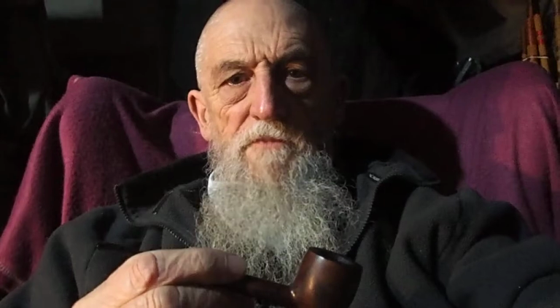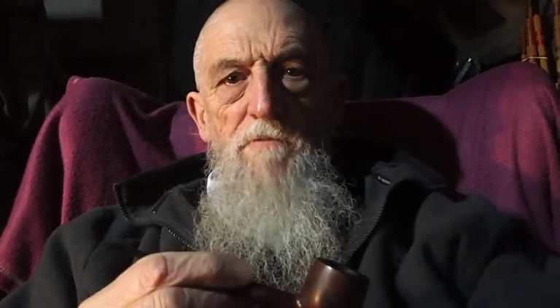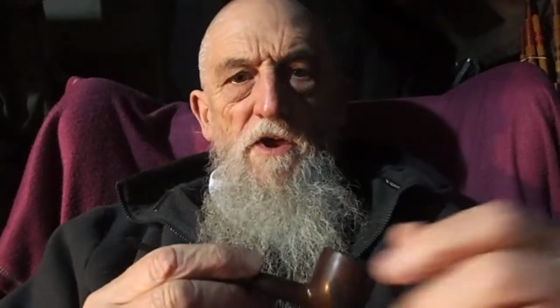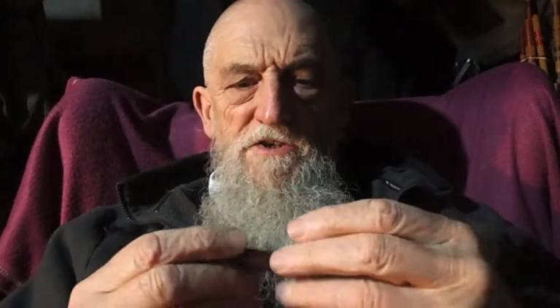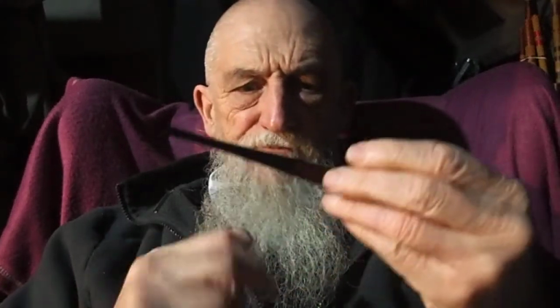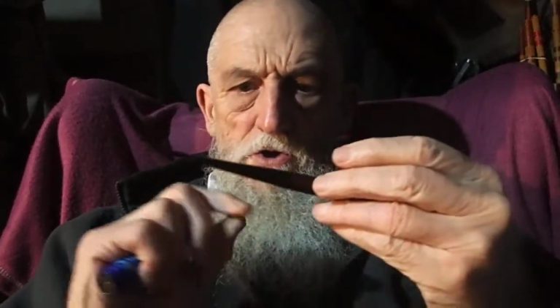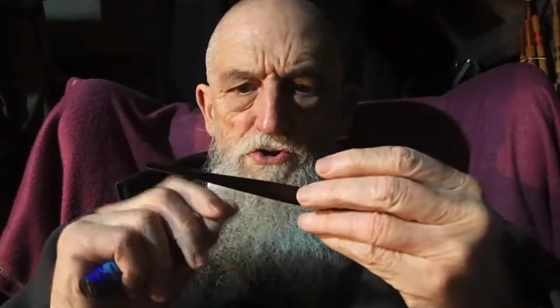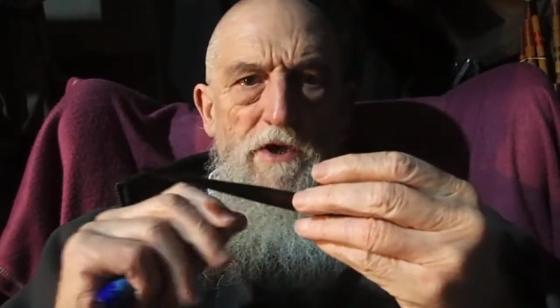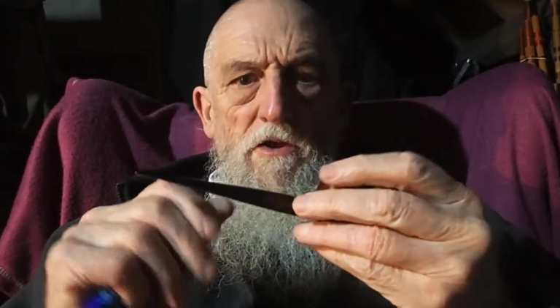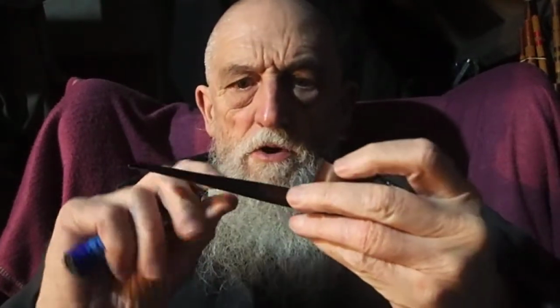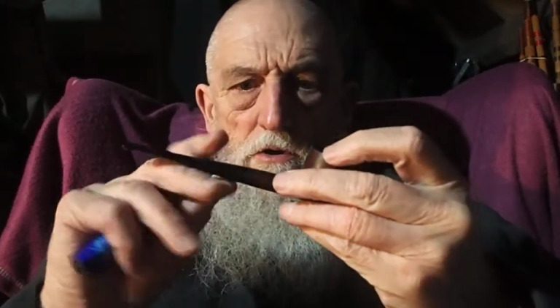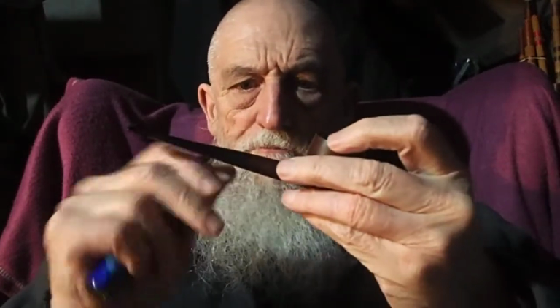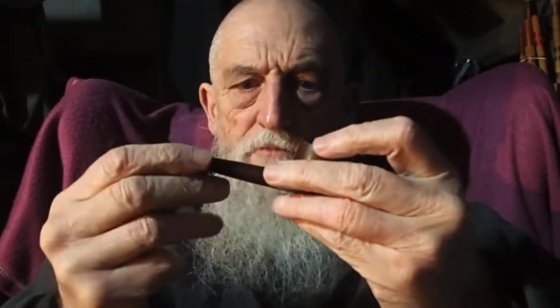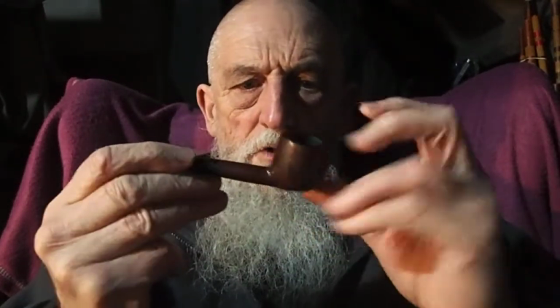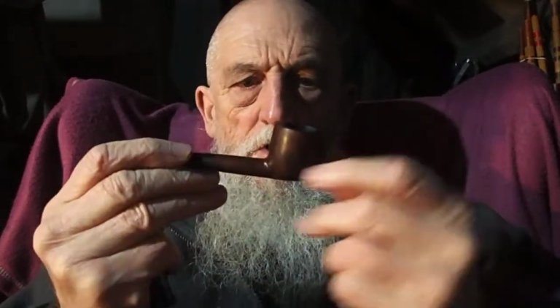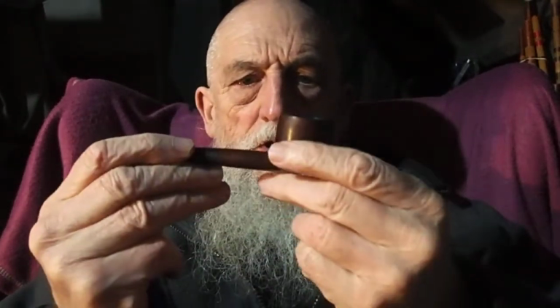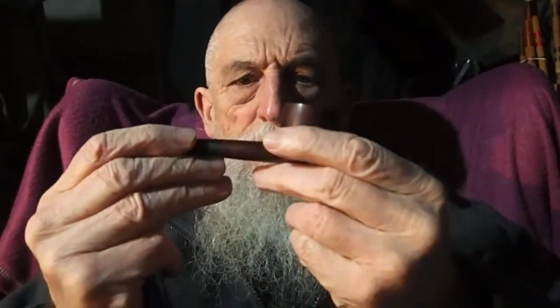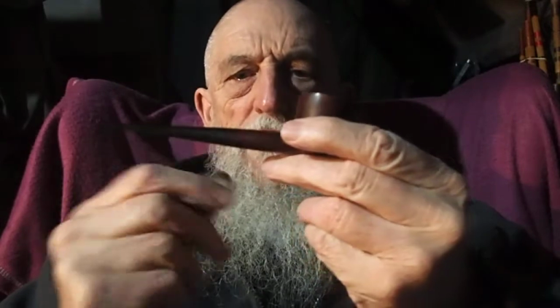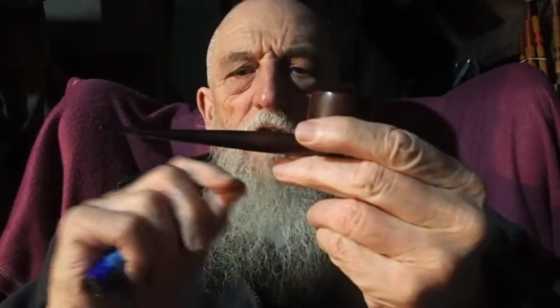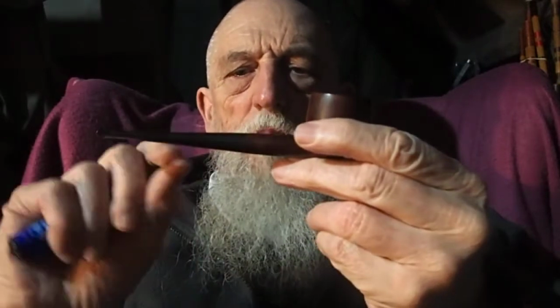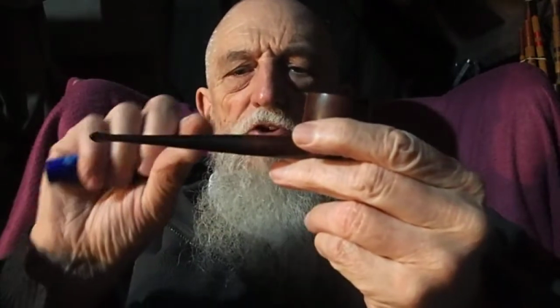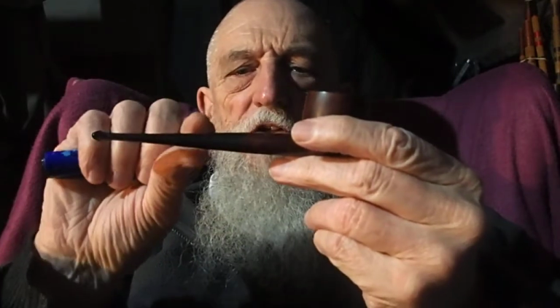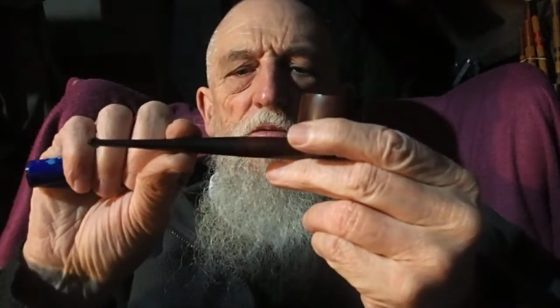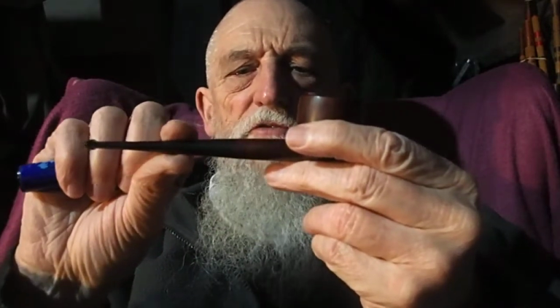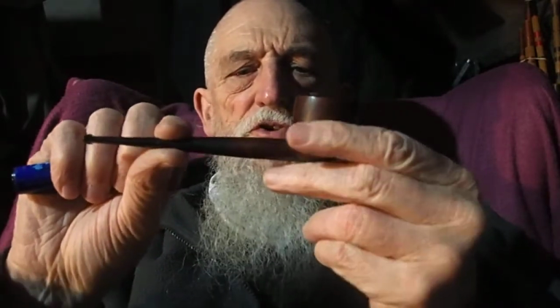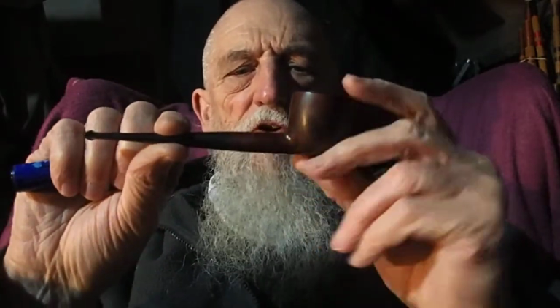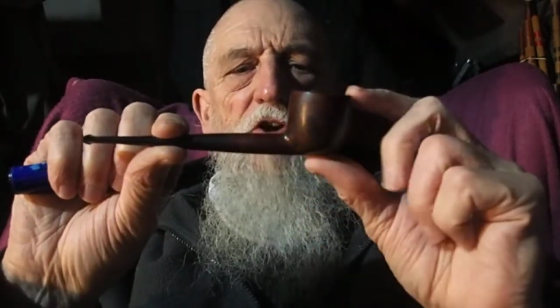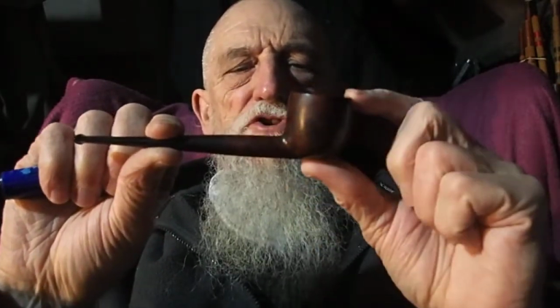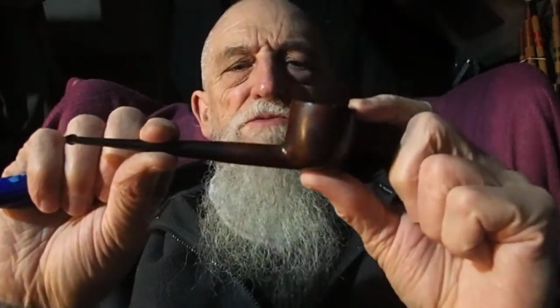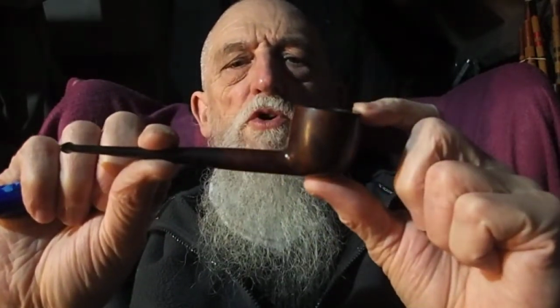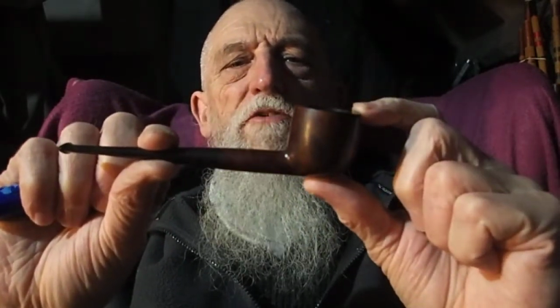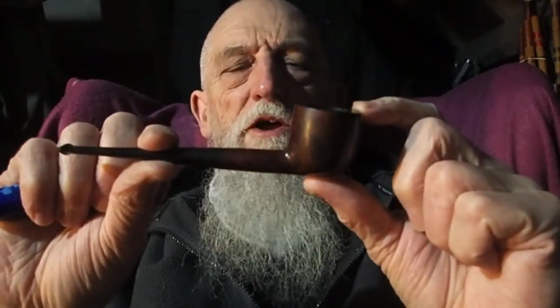Hi guys, just a quick hello. Smoking a lovely little pot tonight which I've not shown you for a long time, which is a Smokecraft briar.